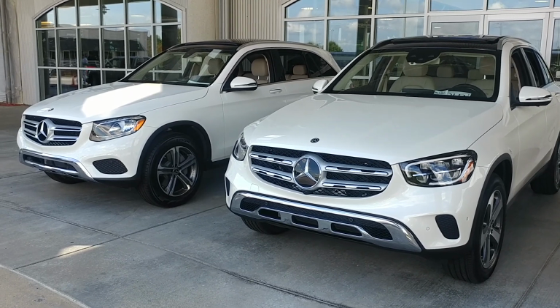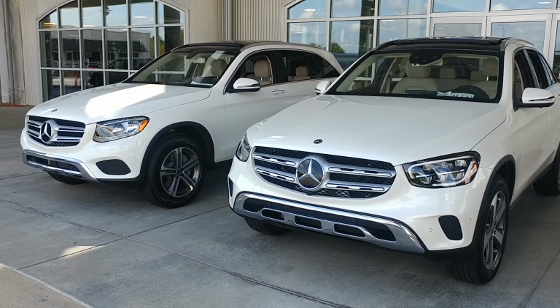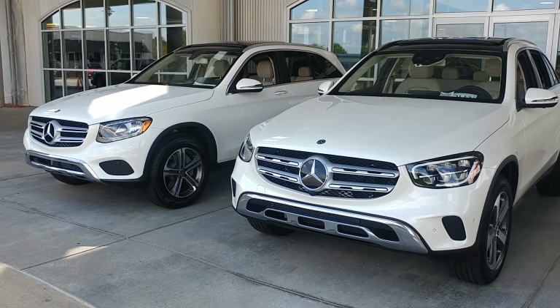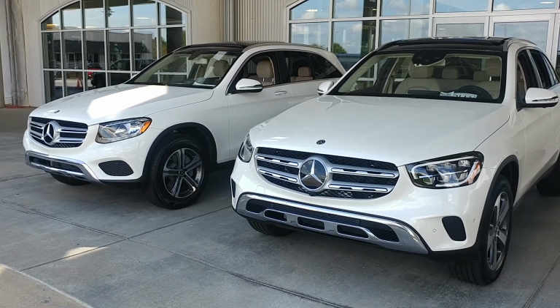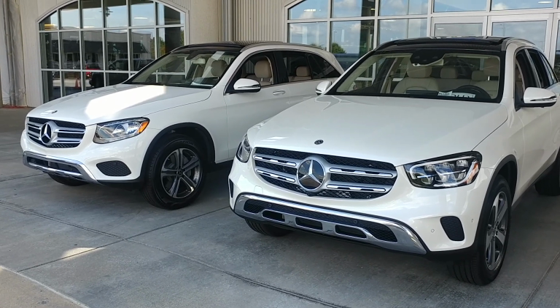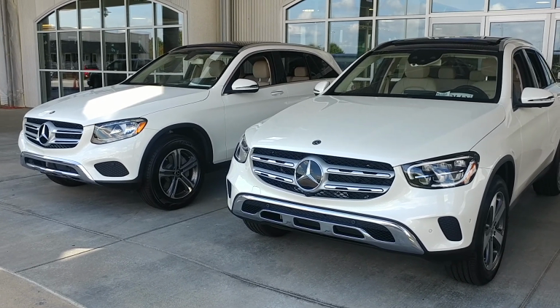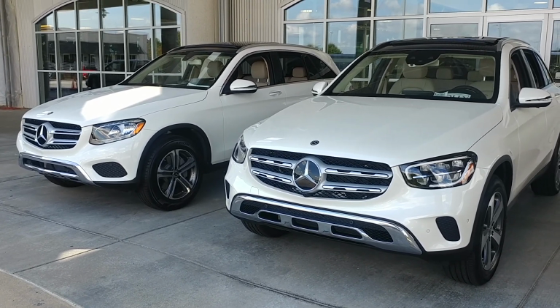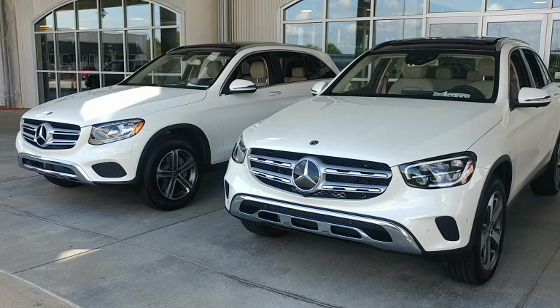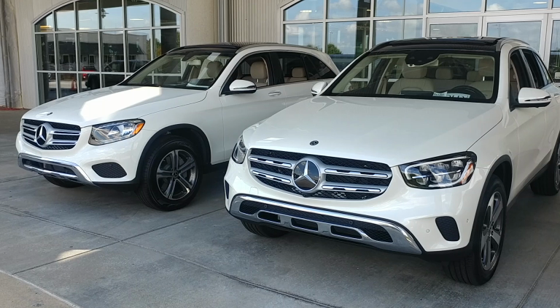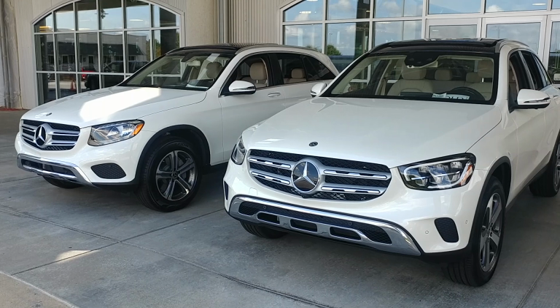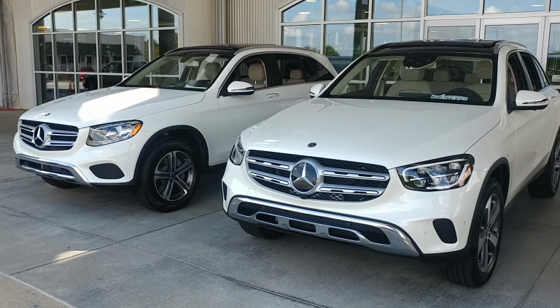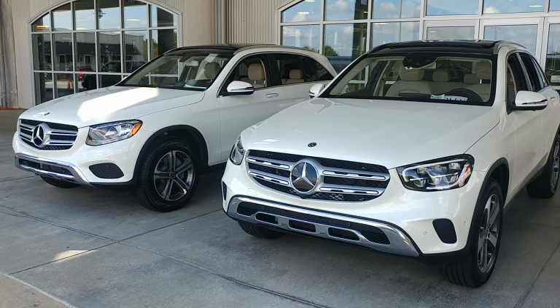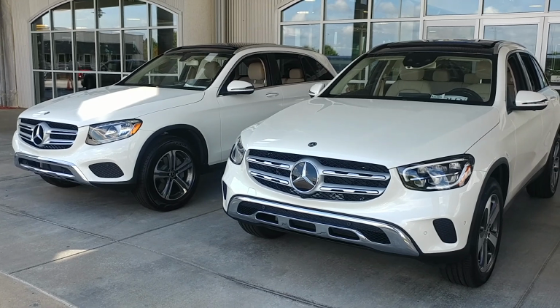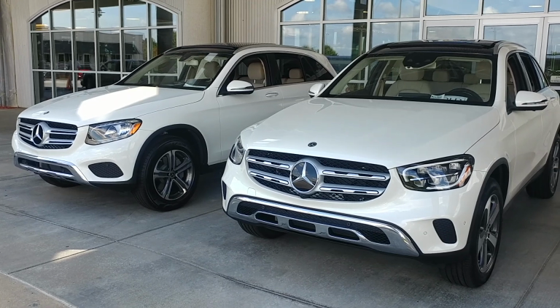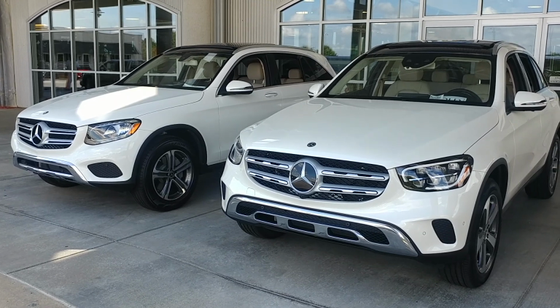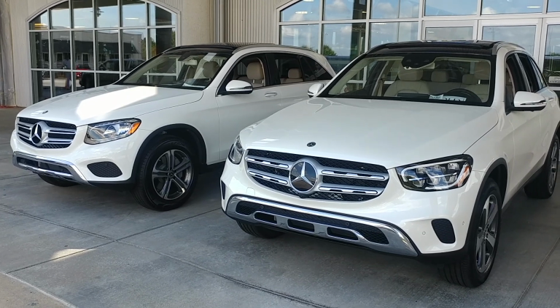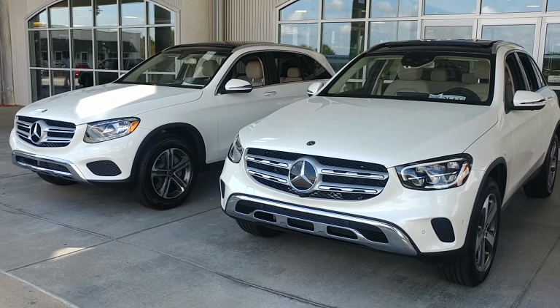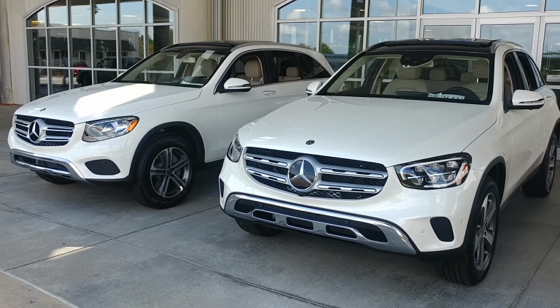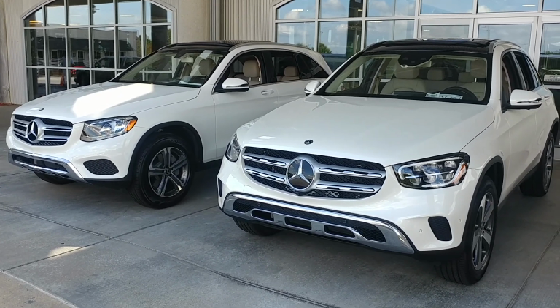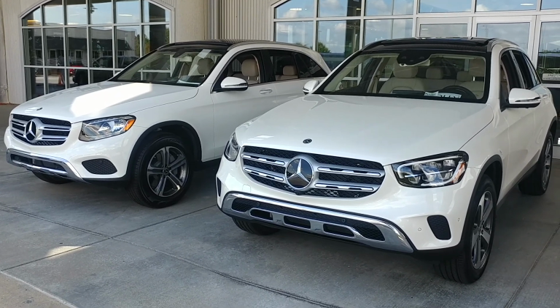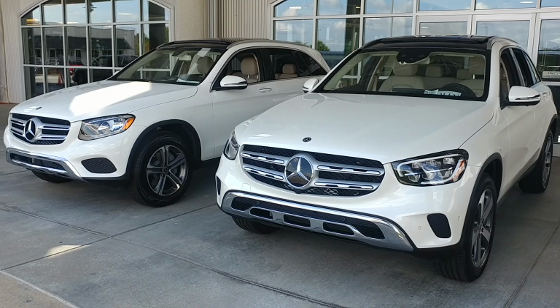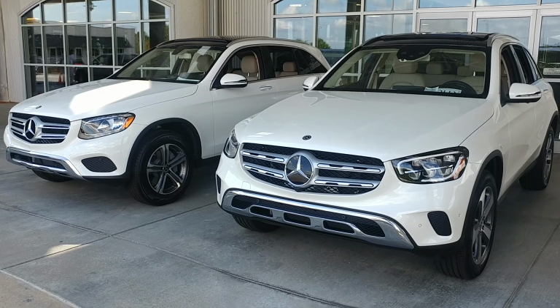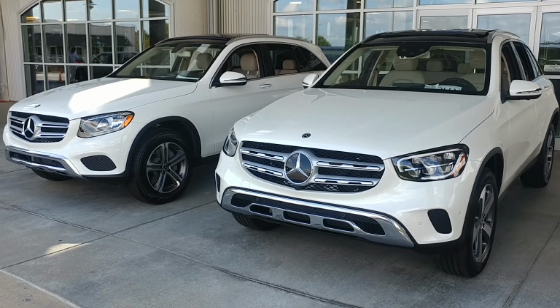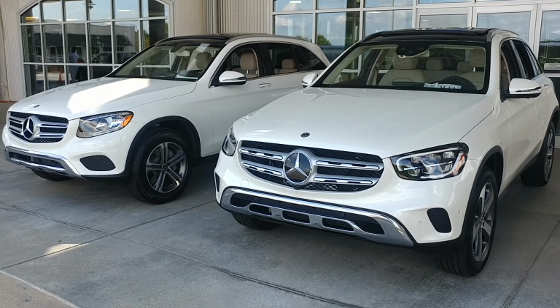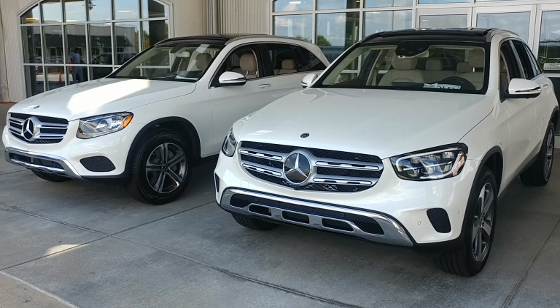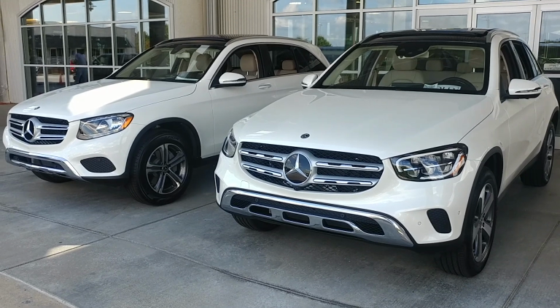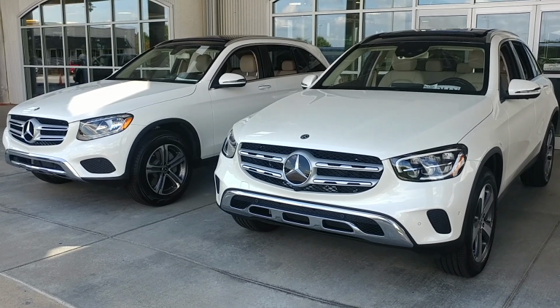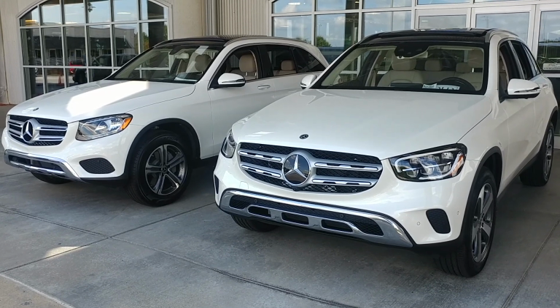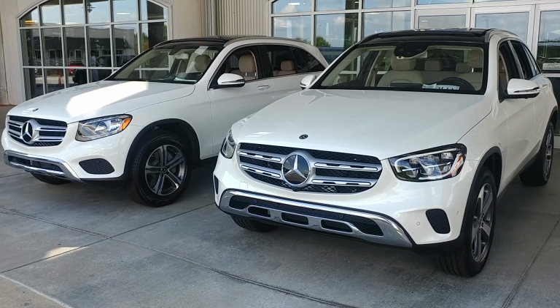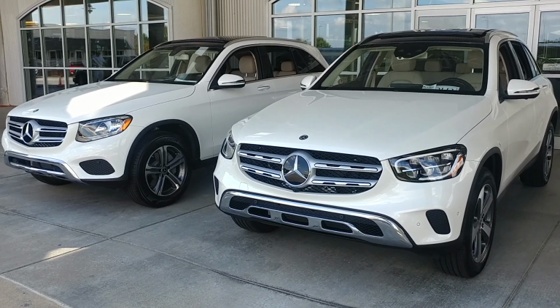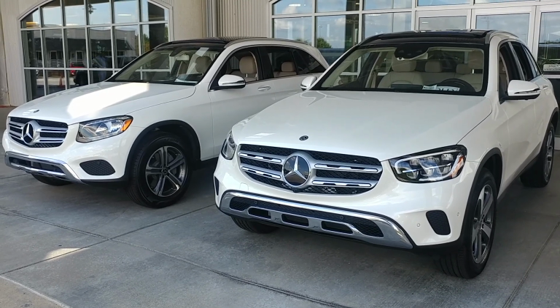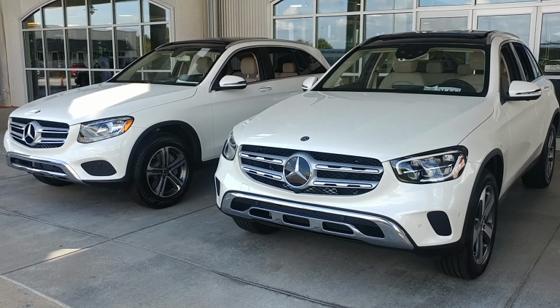On the left is the 2019 in polar white, 241 horsepower on the inline 4 cylinder. On the right is the 2020 GLC 300, now with 255 horsepower in the inline 4.